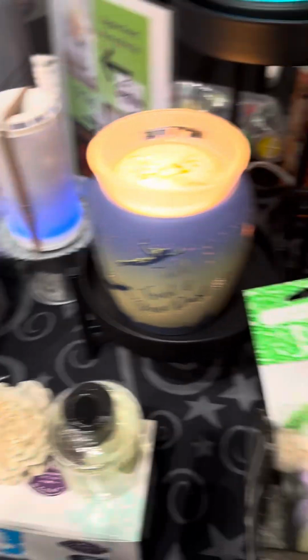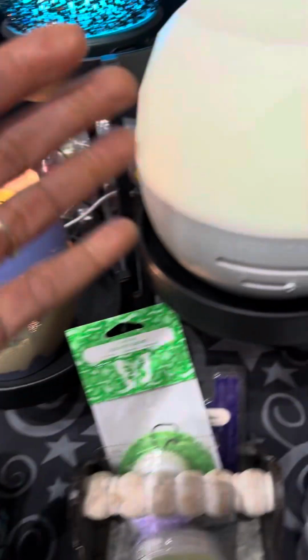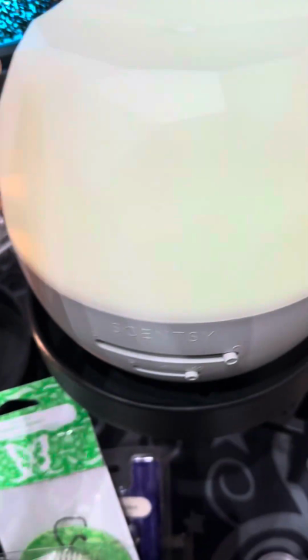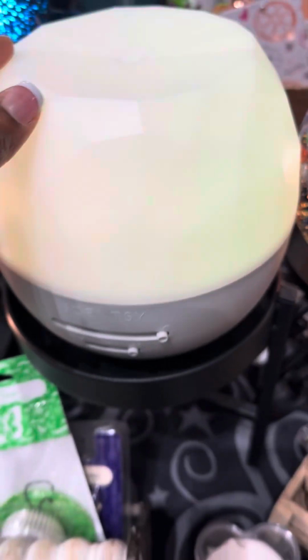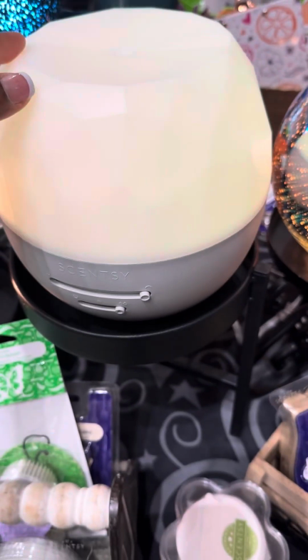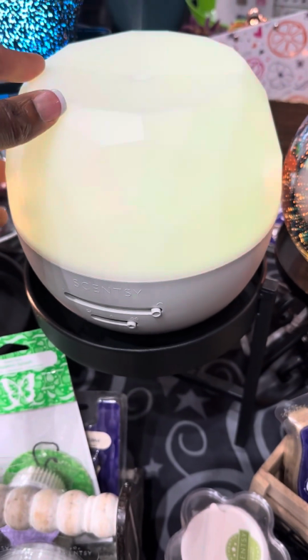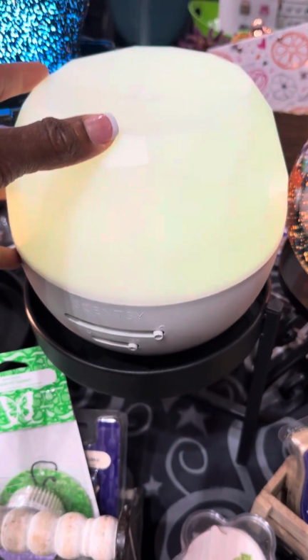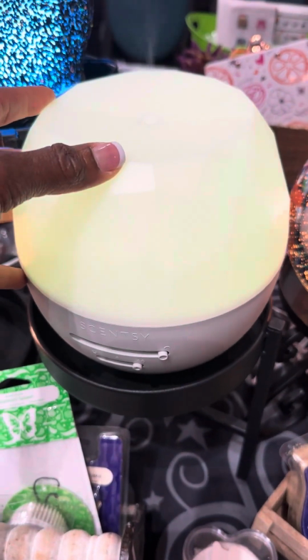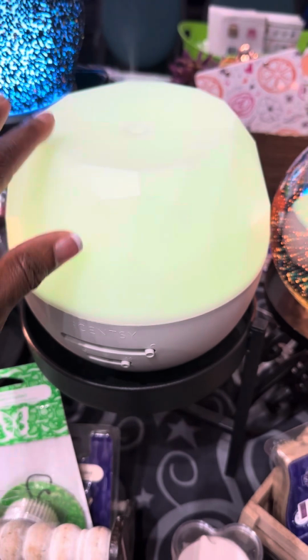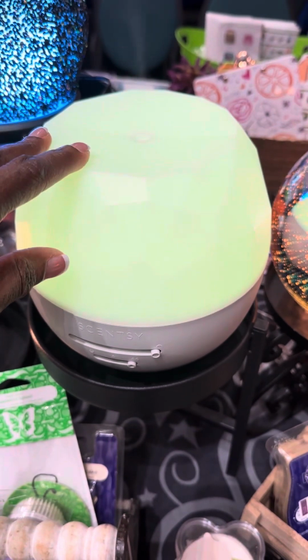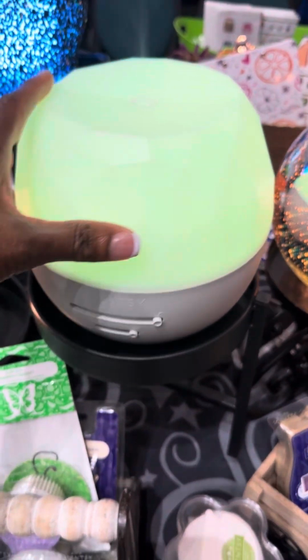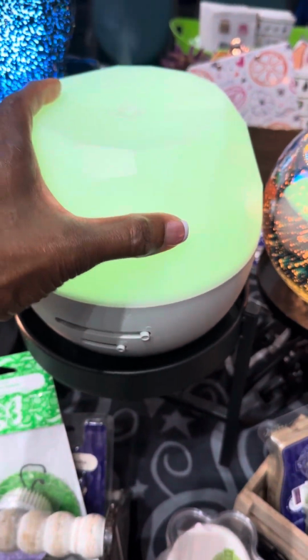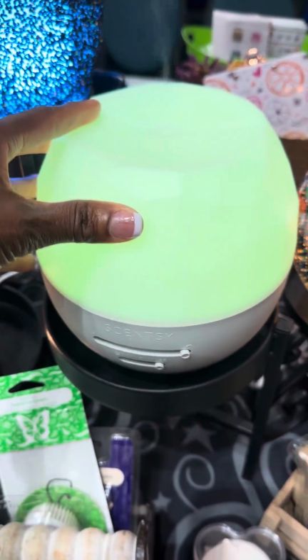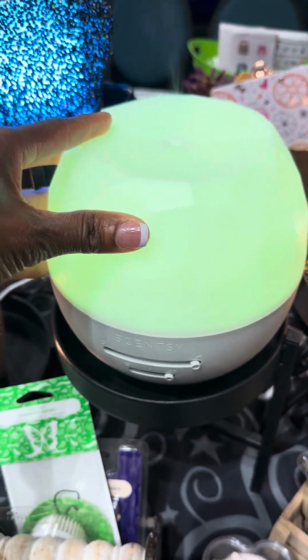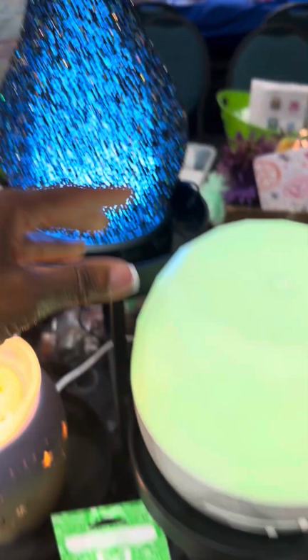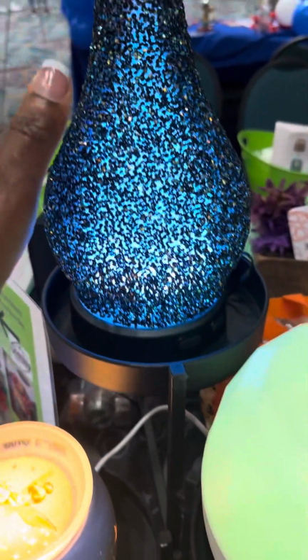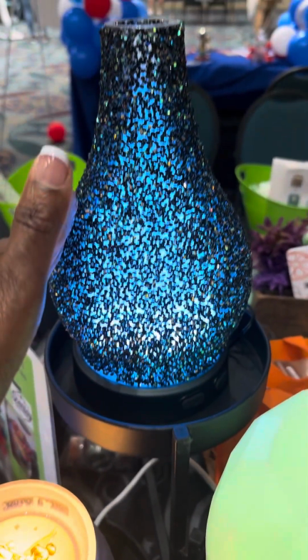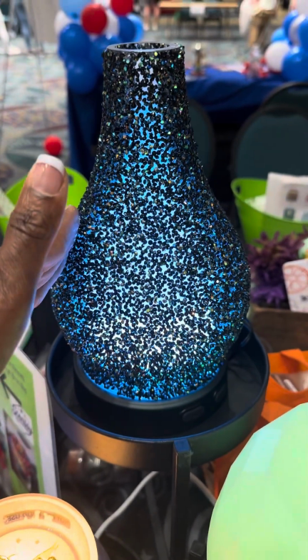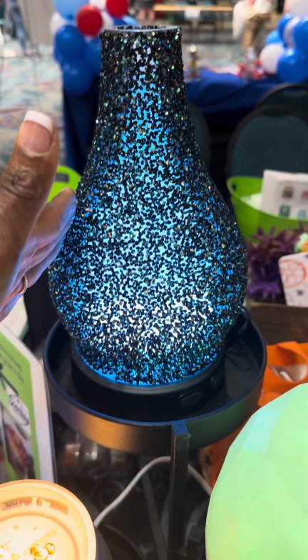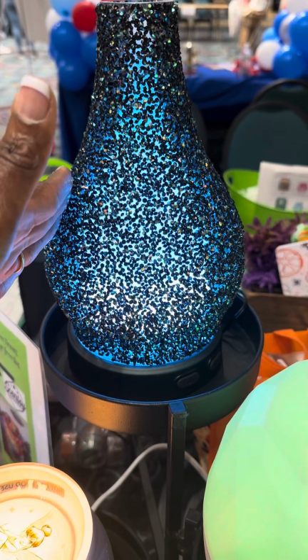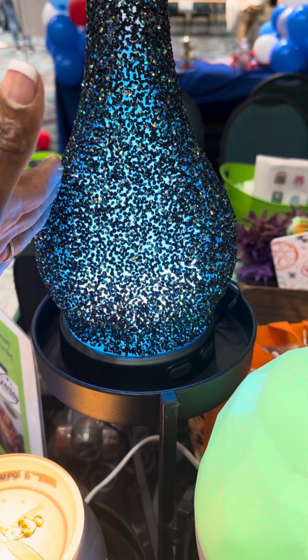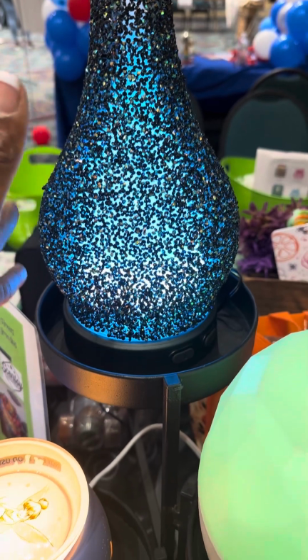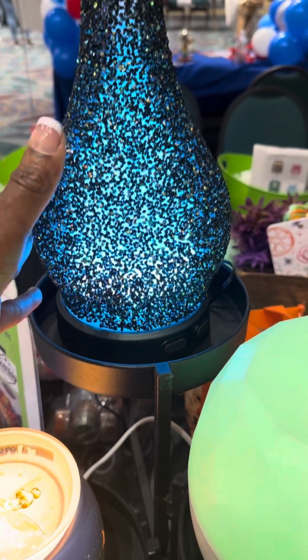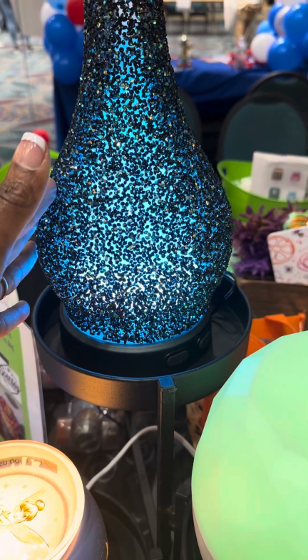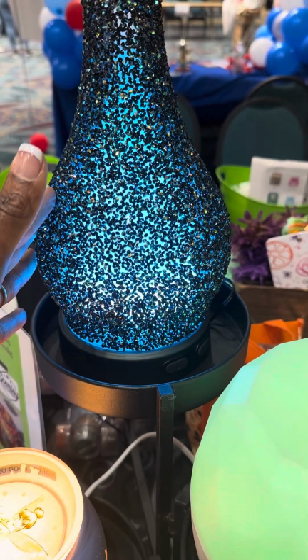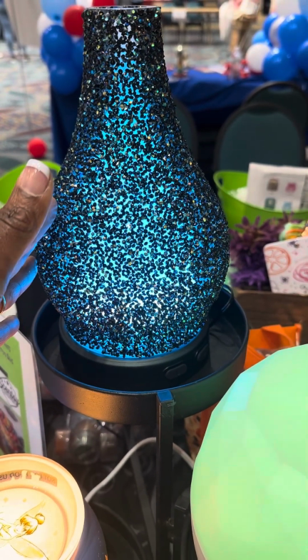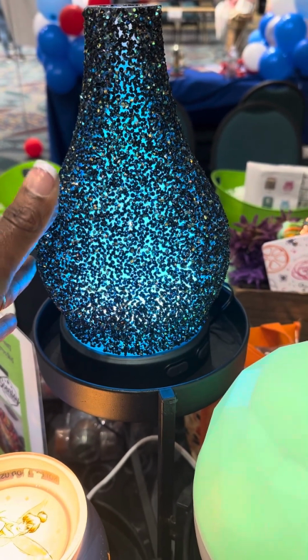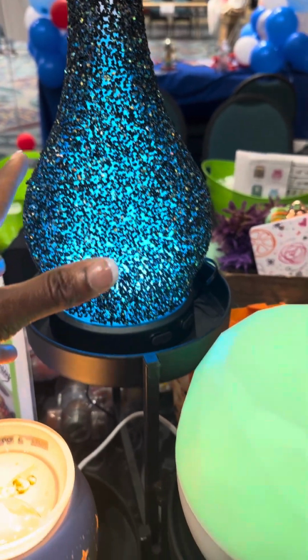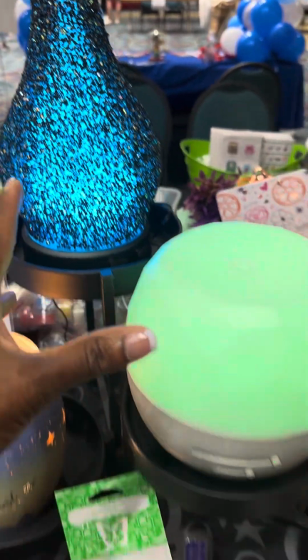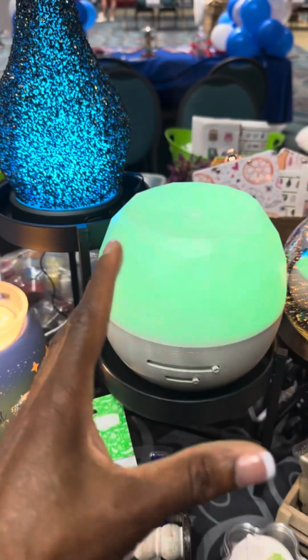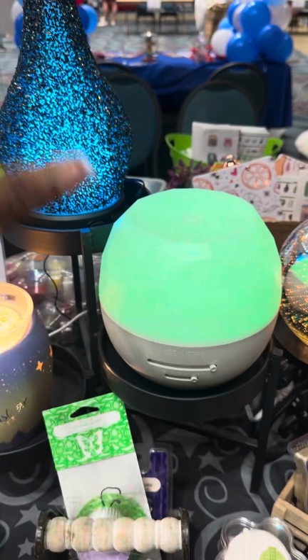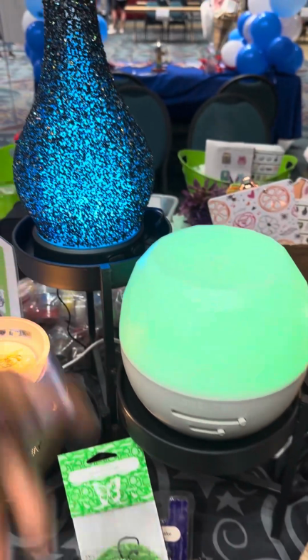Here's the other scent delivery system — this is a diffuser. We have the deluxe diffuser and the premium diffuser. You can just use tap water in these, and they also come with a lifetime warranty. They have beautiful color-changing light options.